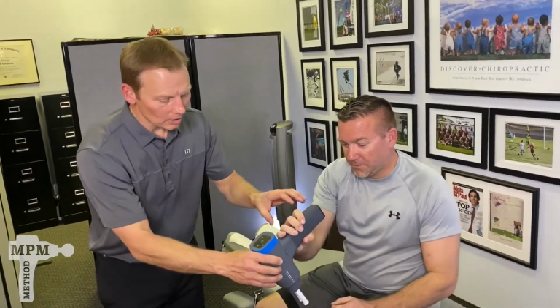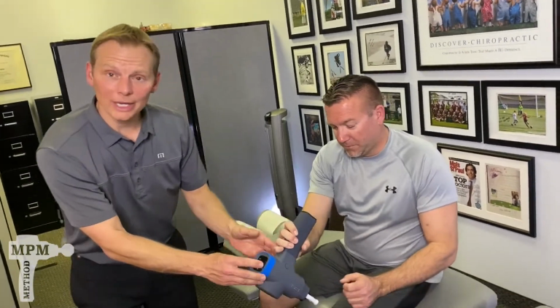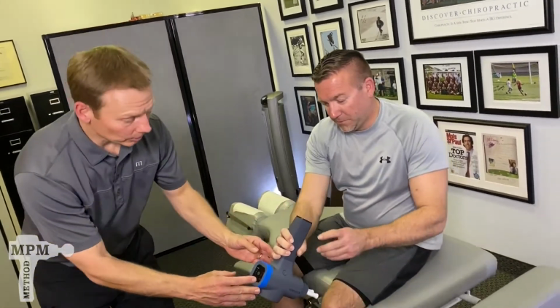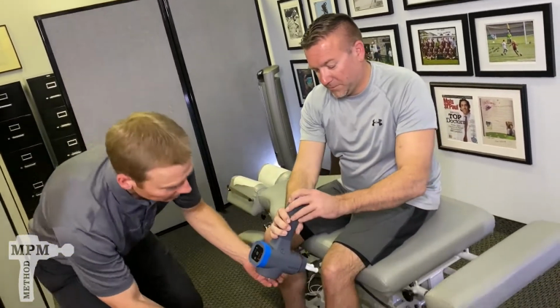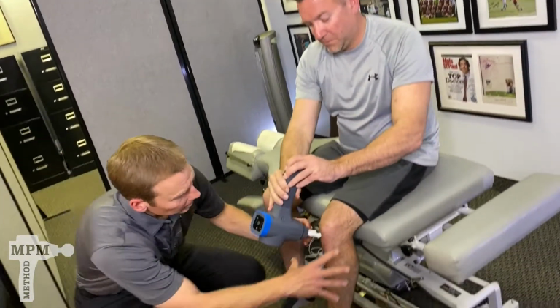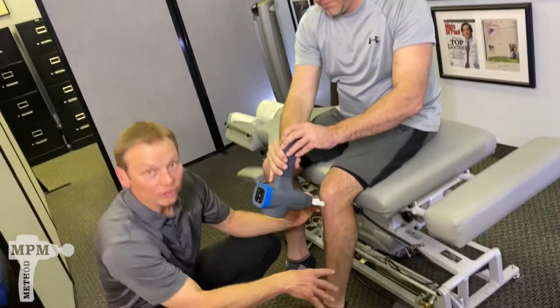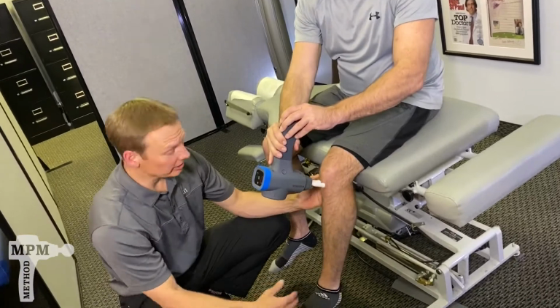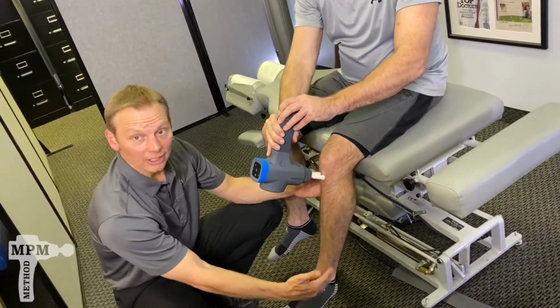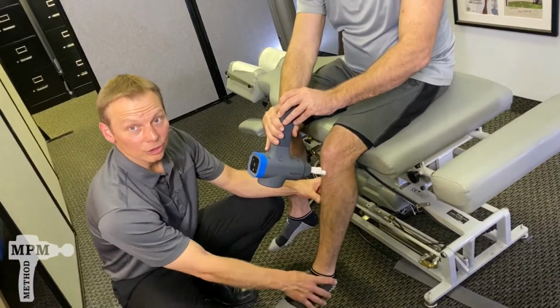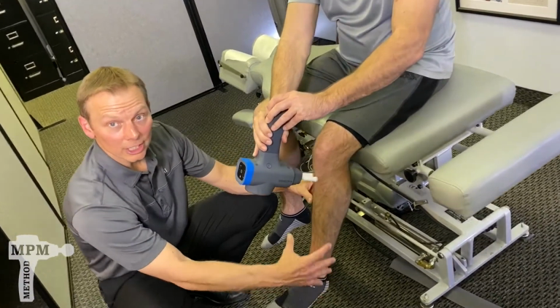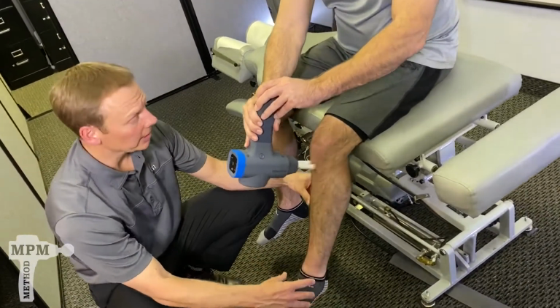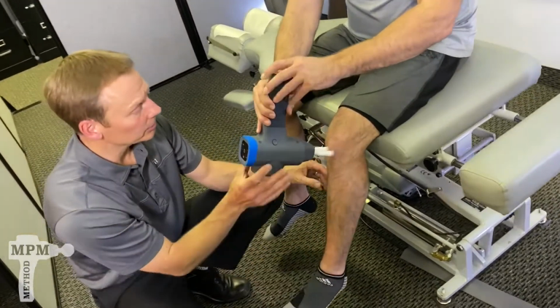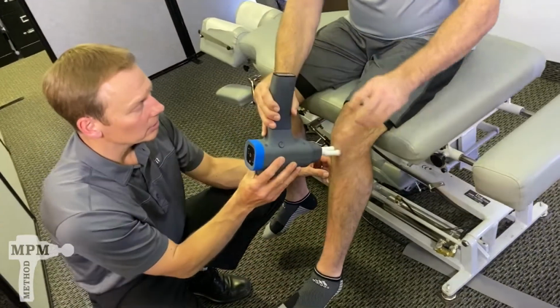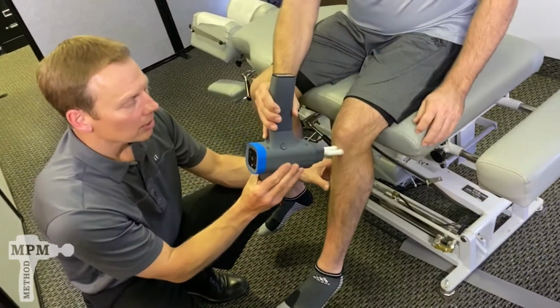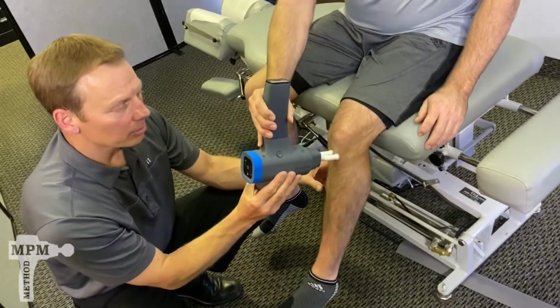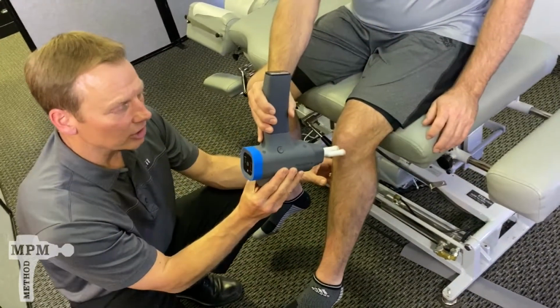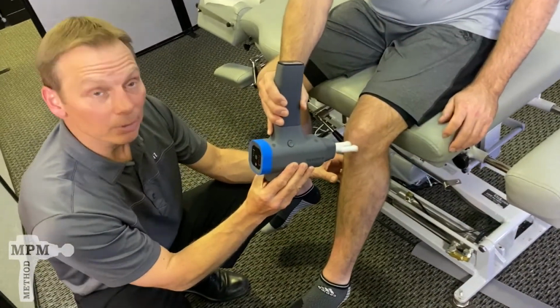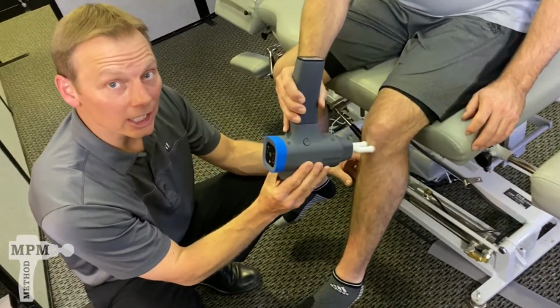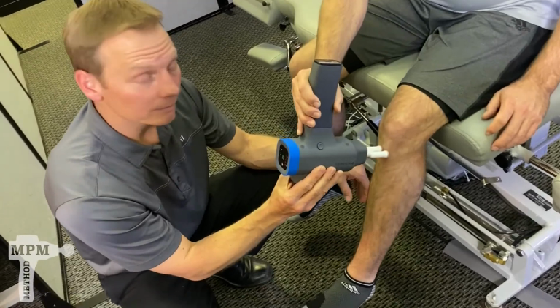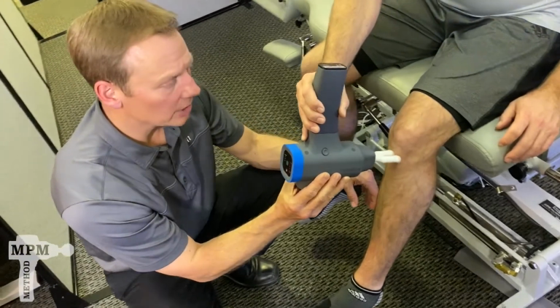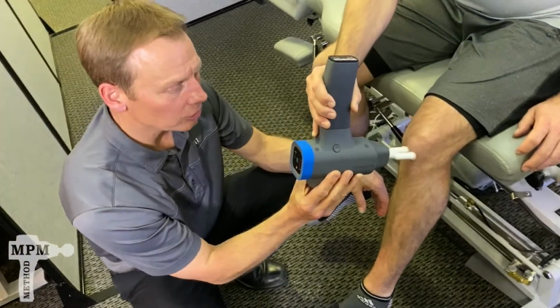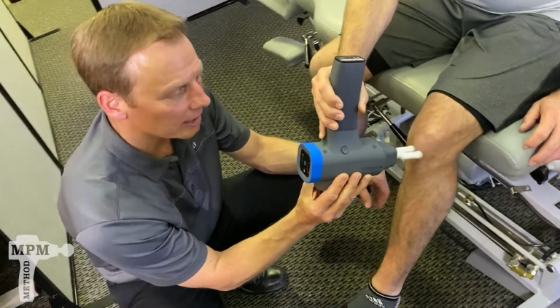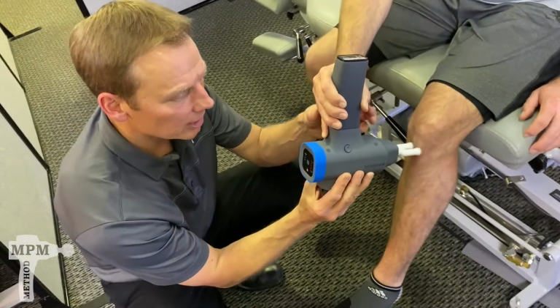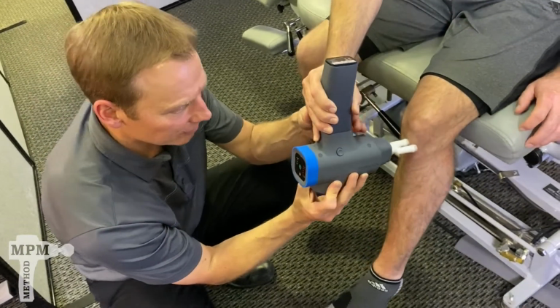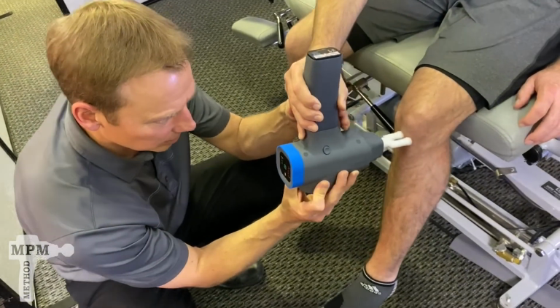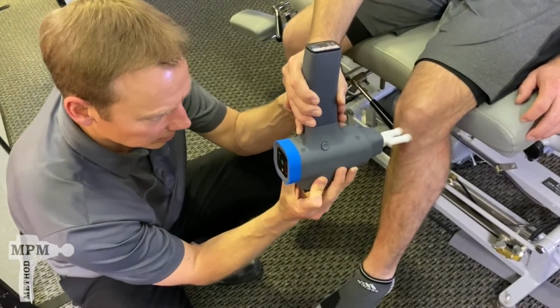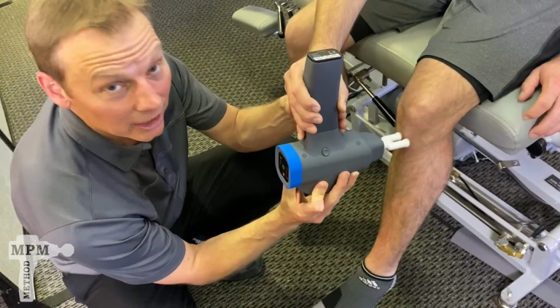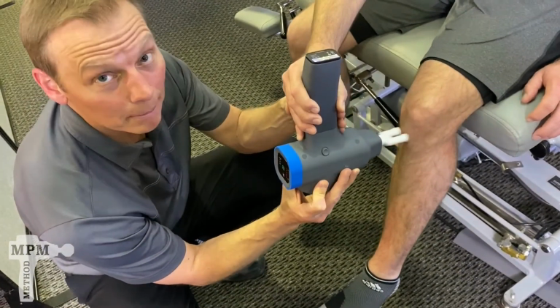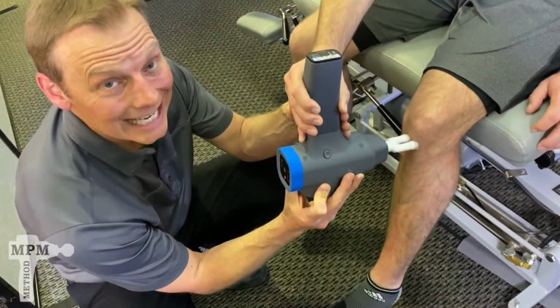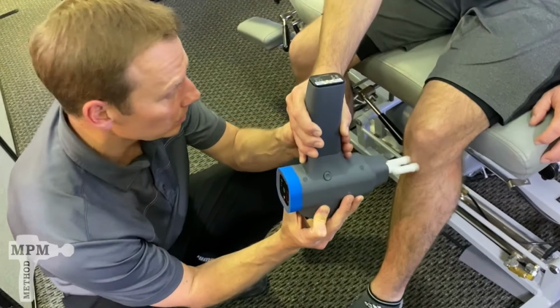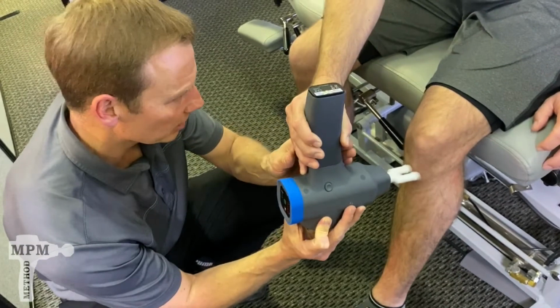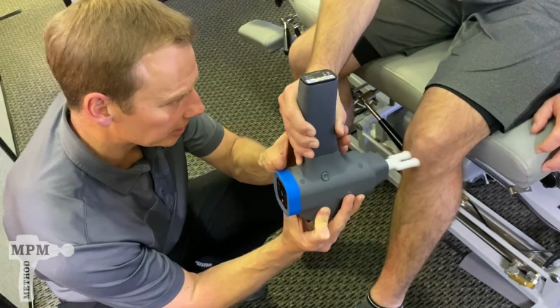Hold the bio zoom while you're sitting on a table that allows your knee to hang loose. Position it just below the kneecap so that you can drive the fork attachment up into the patella ligament.